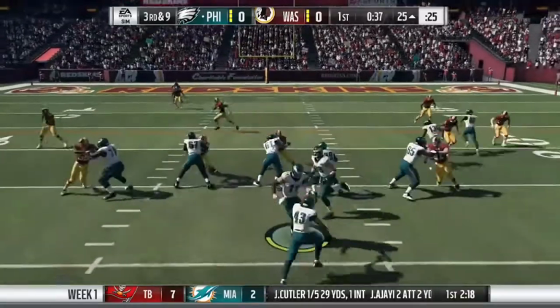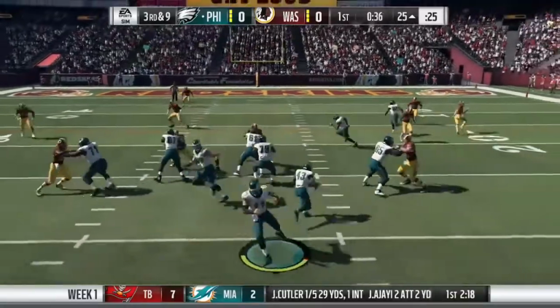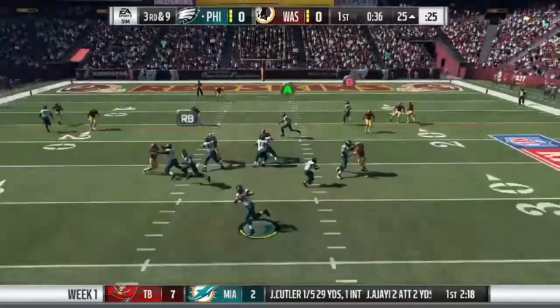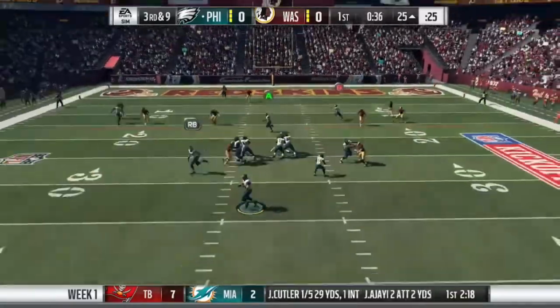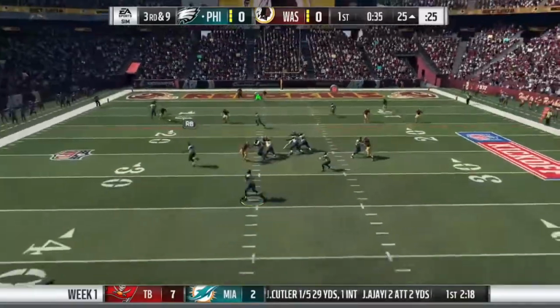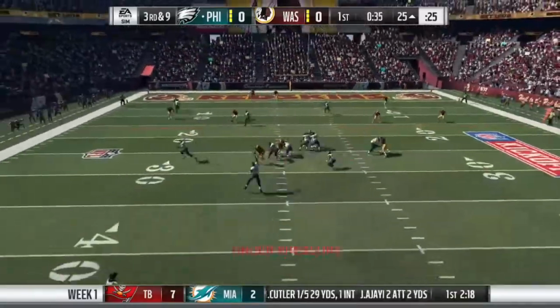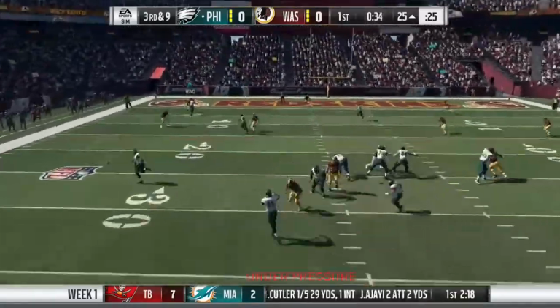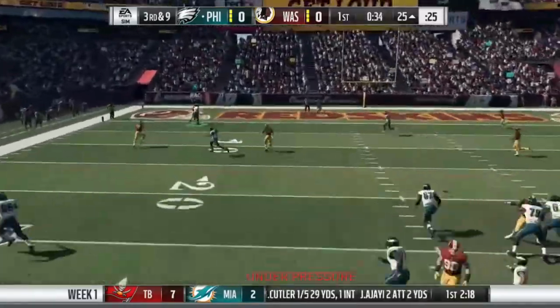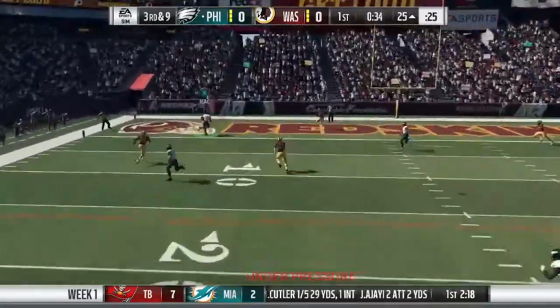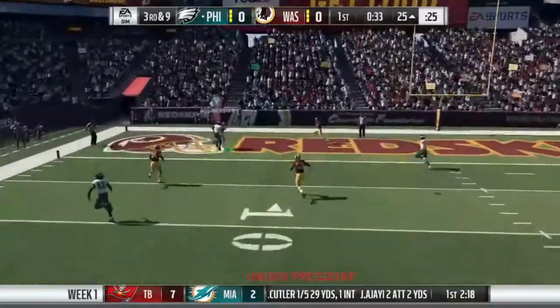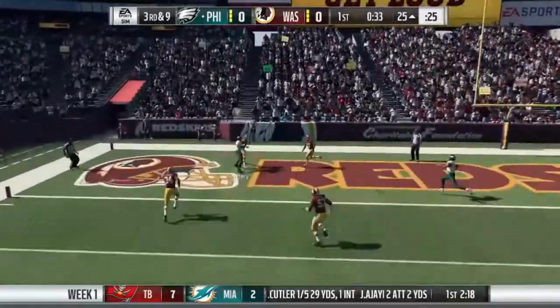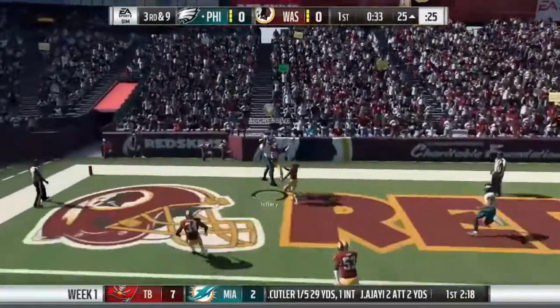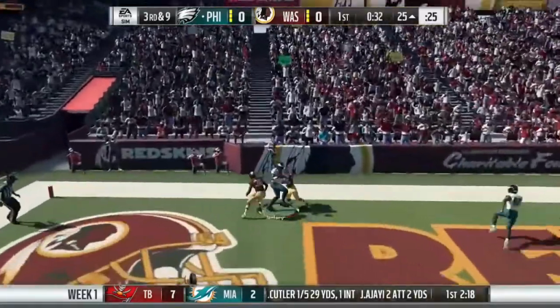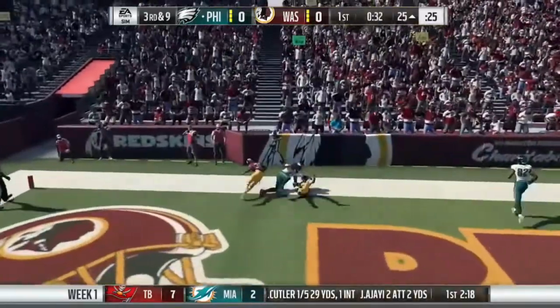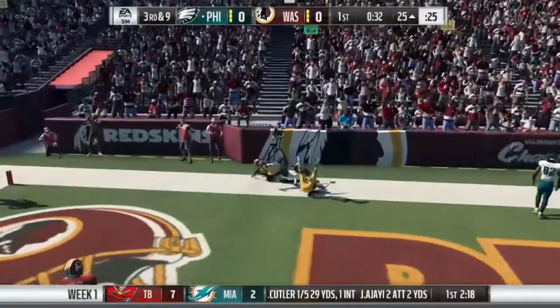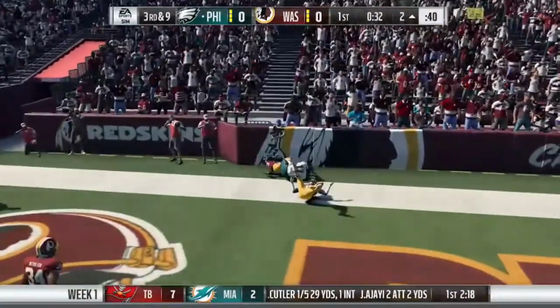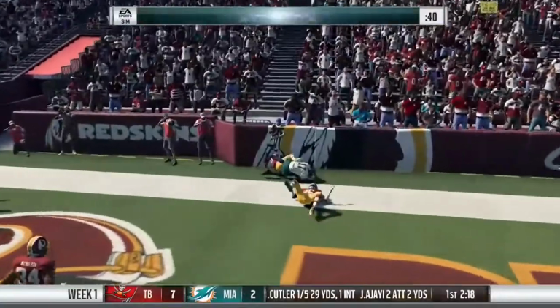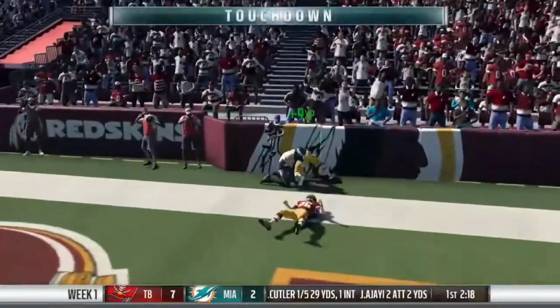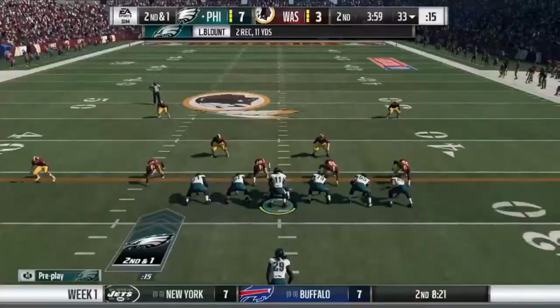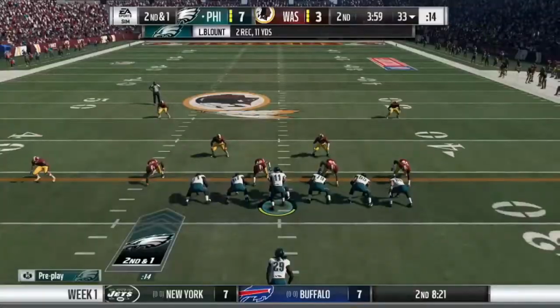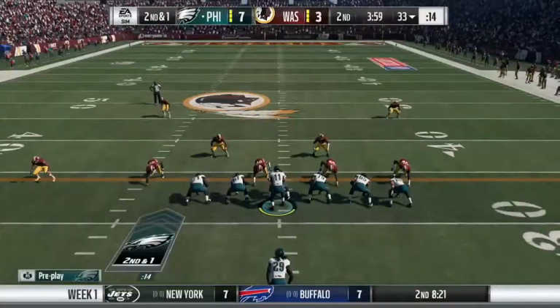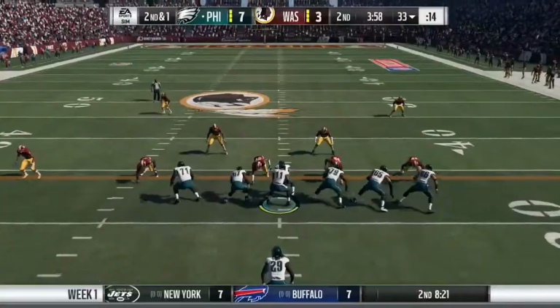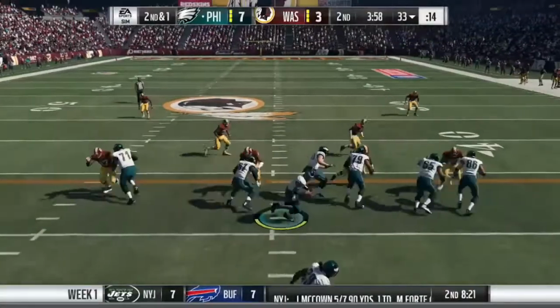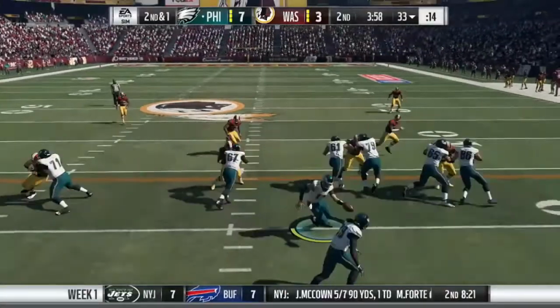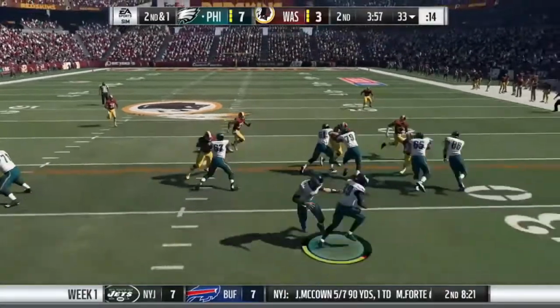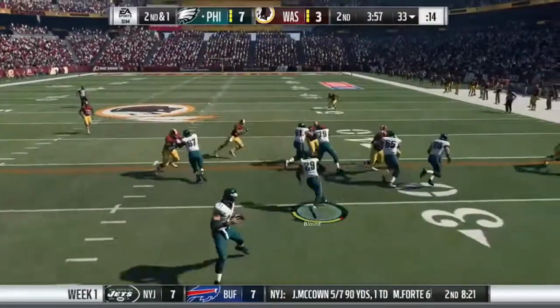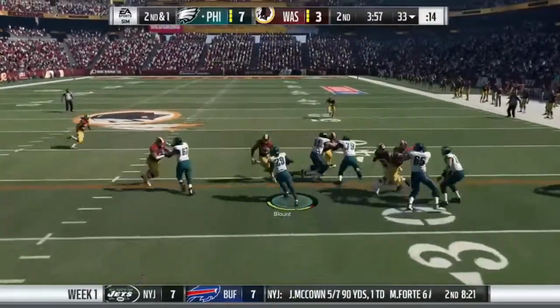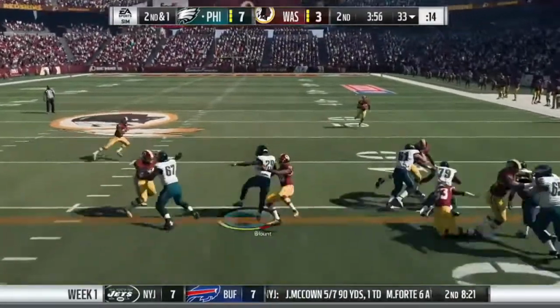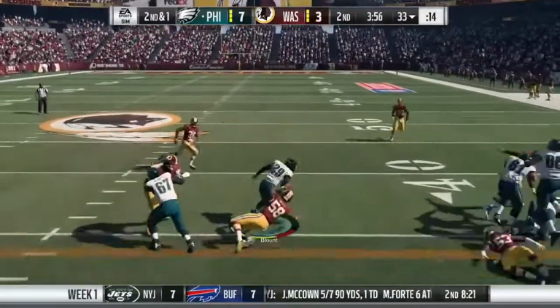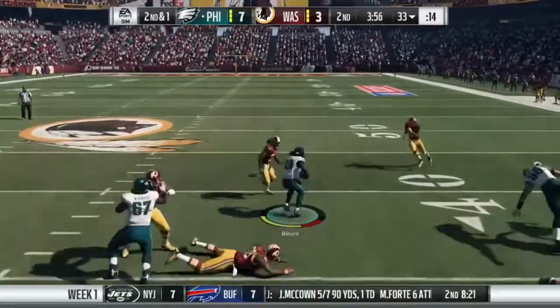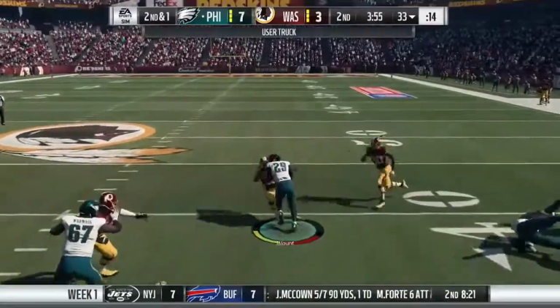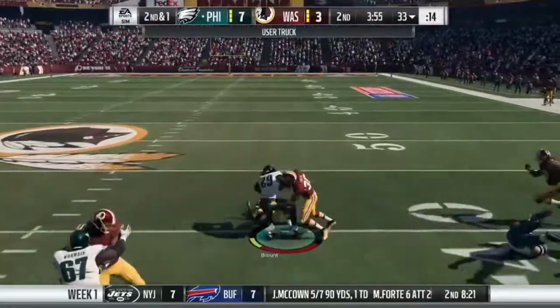Play action to Sproles. Wentz letting one go deep for the end zone — and this is caught! How tough is it for the defense to account for a running back essentially being a receiver downfield?